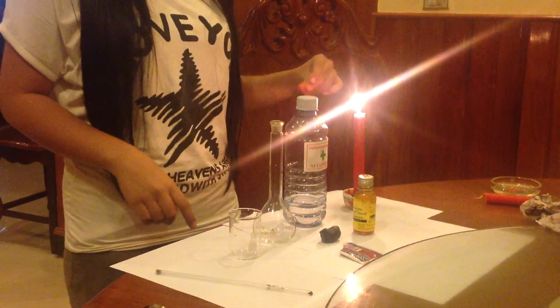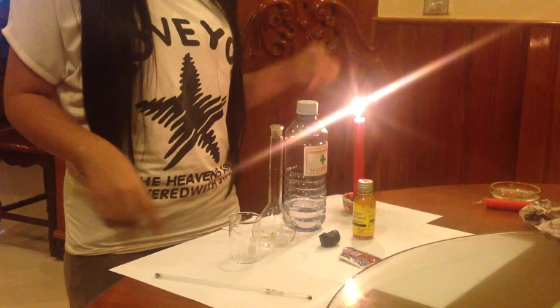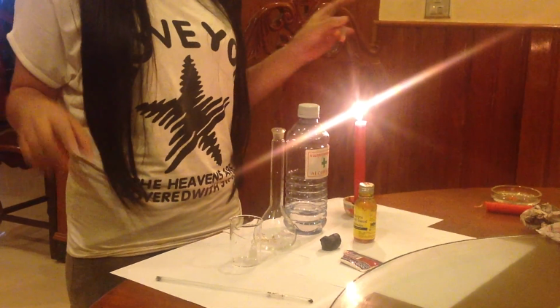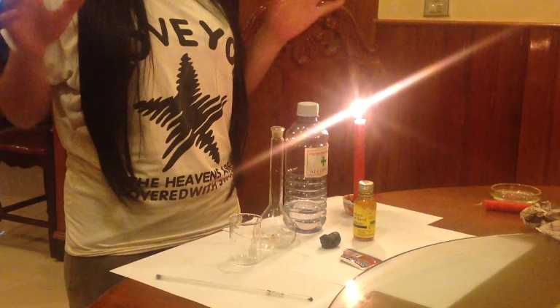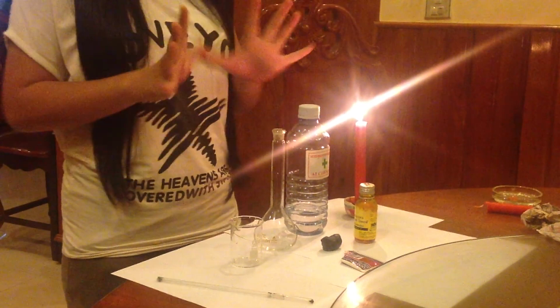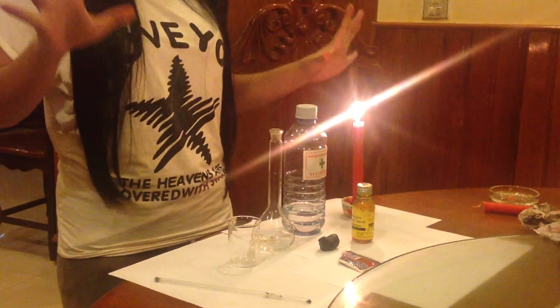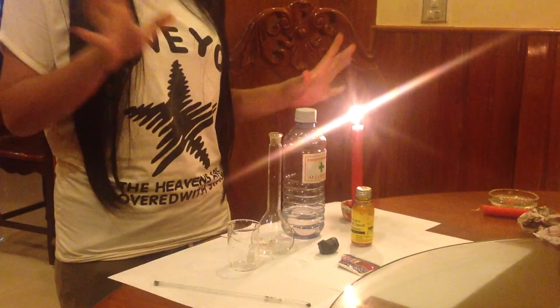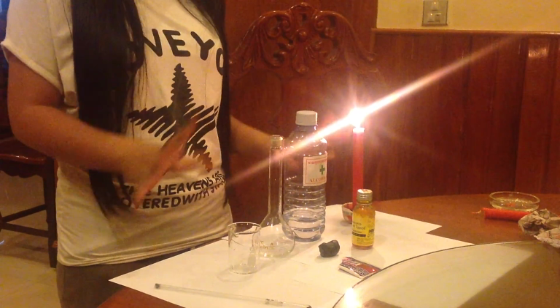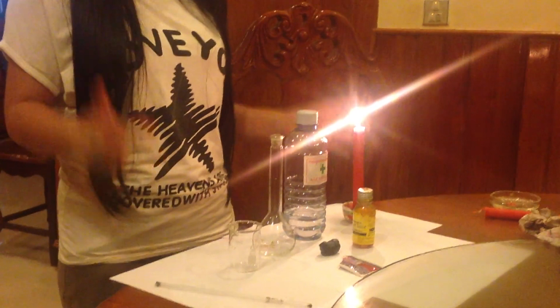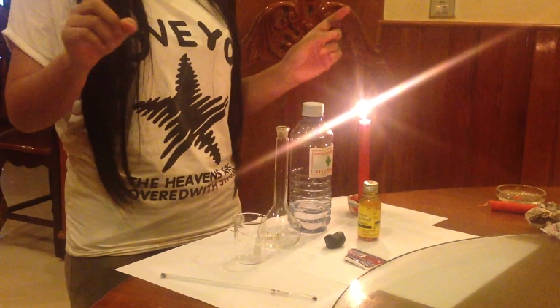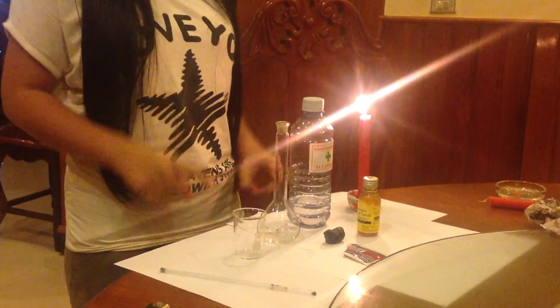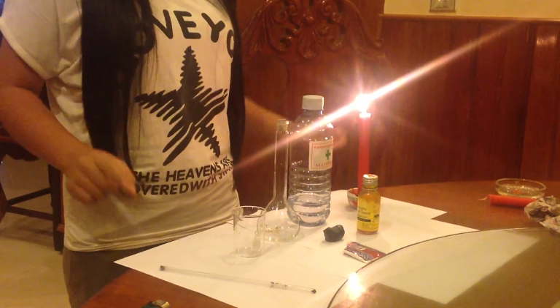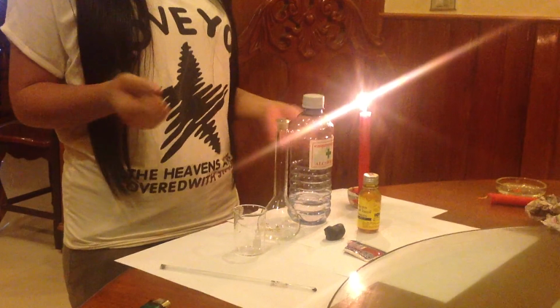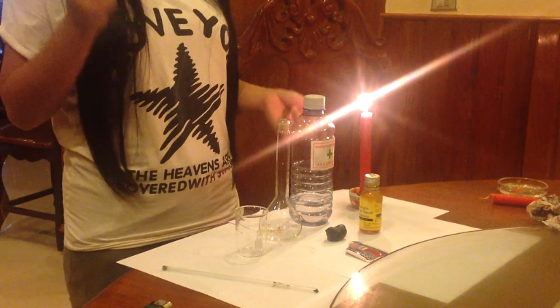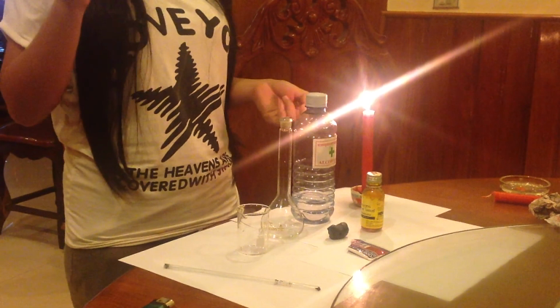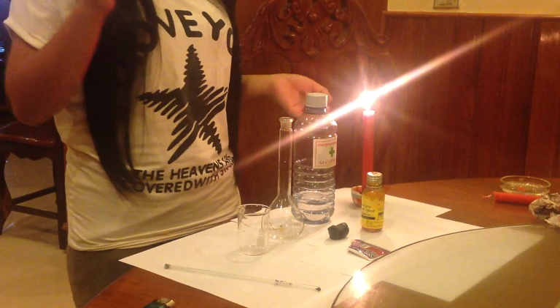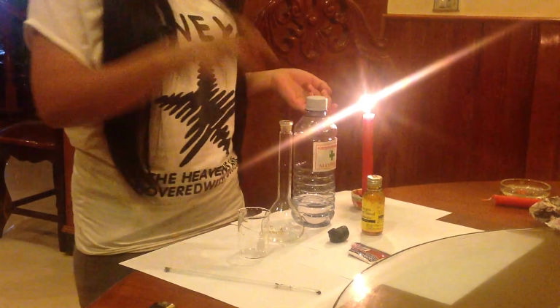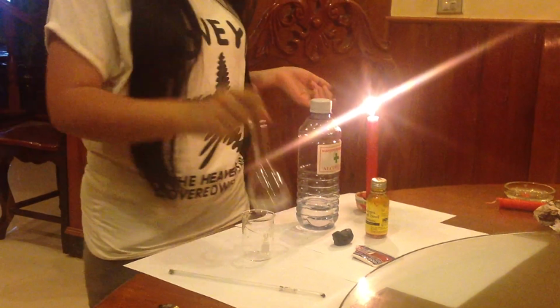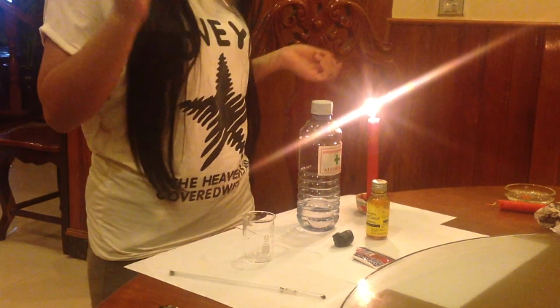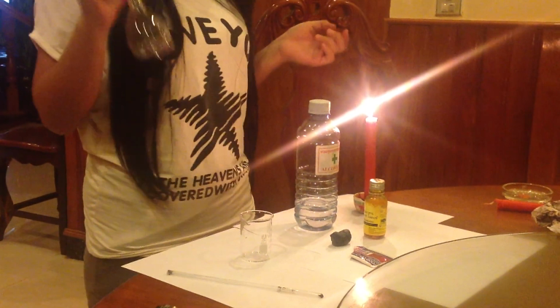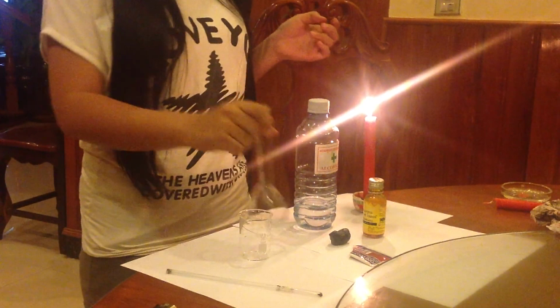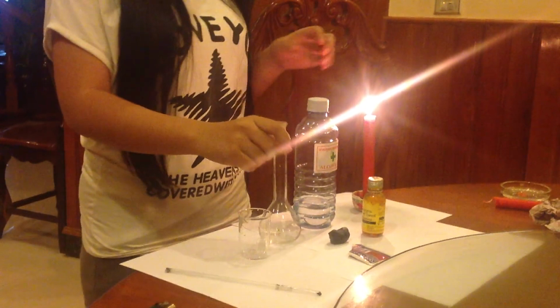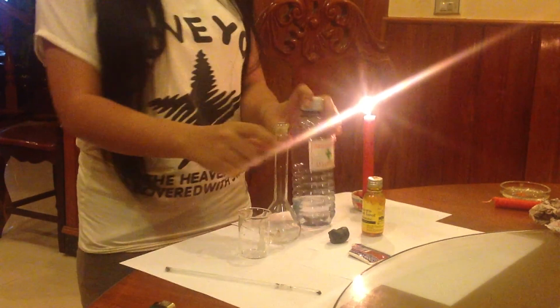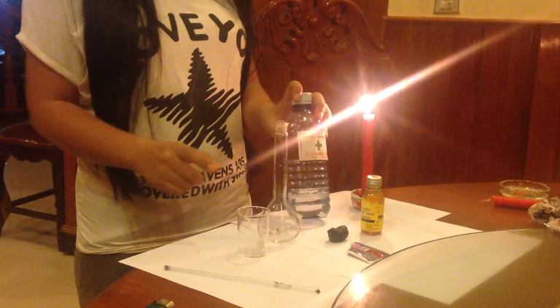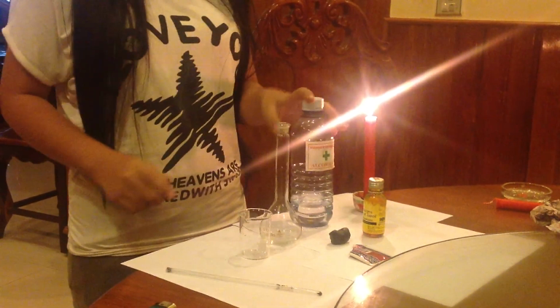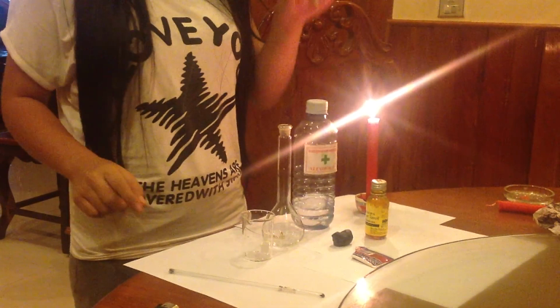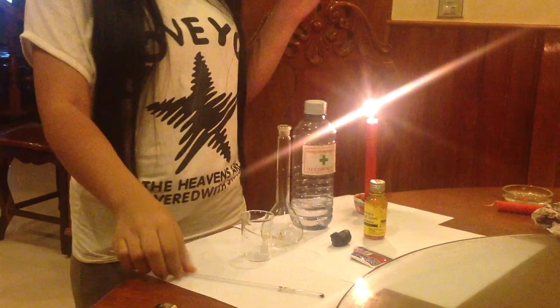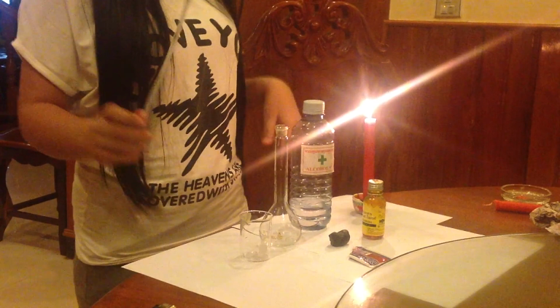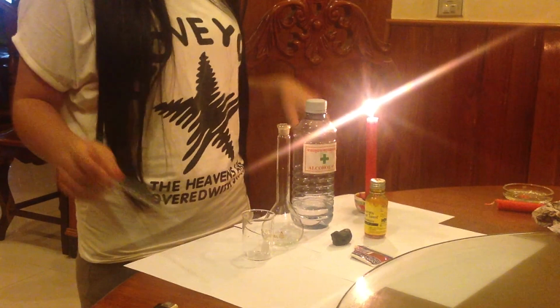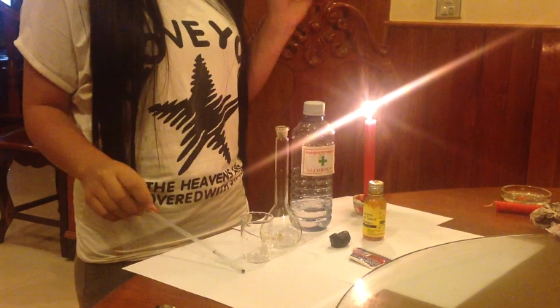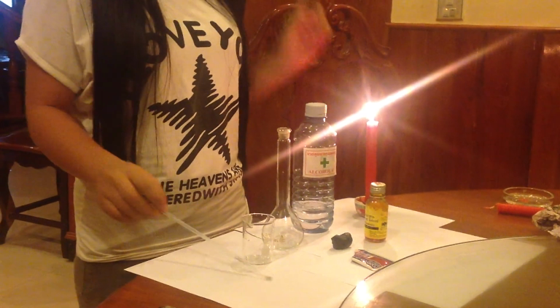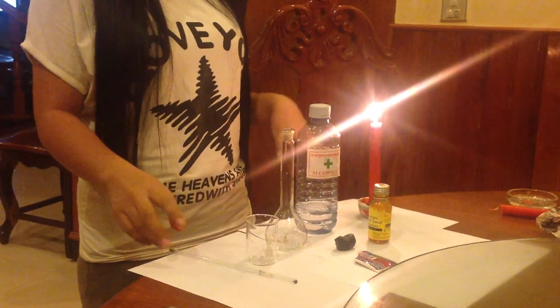Today I'm going to show you how to make a thermometer. The materials you need are a glass, alcohol, food coloring, straw, and candle.